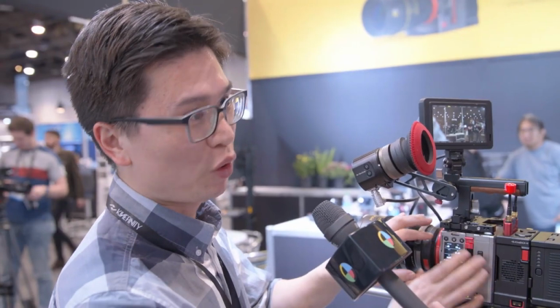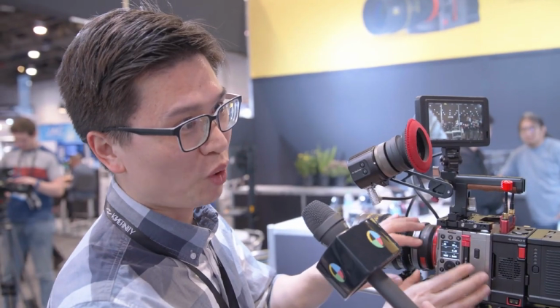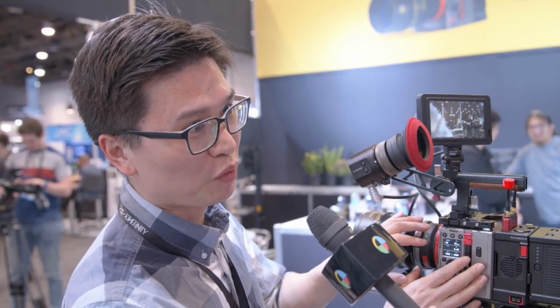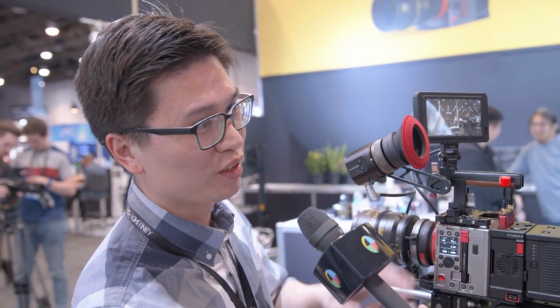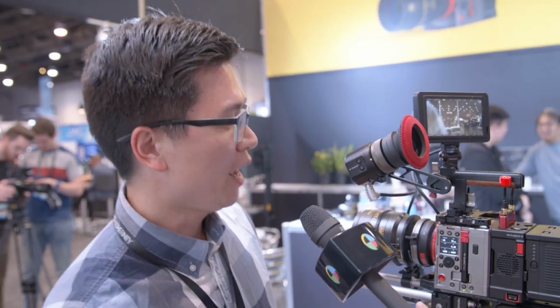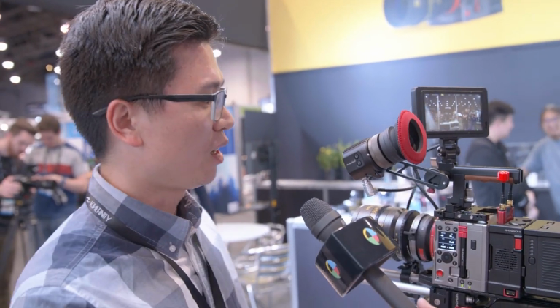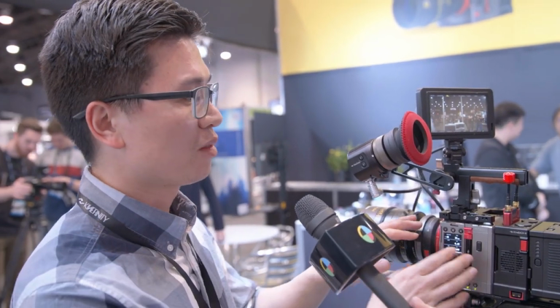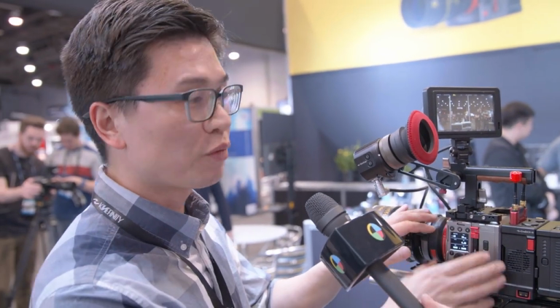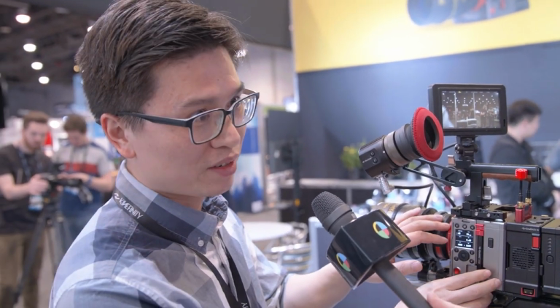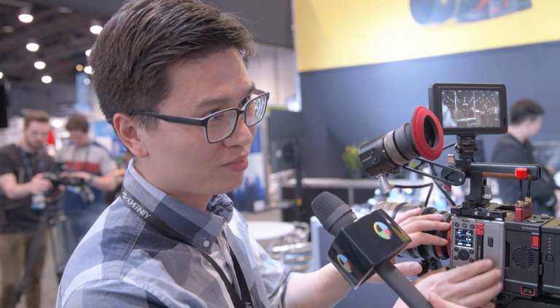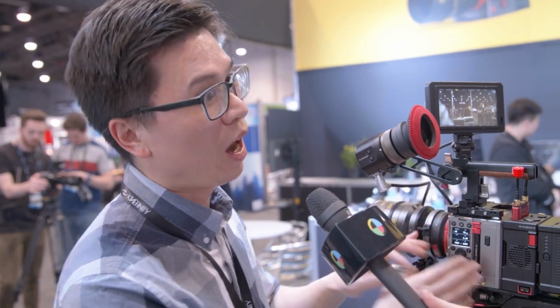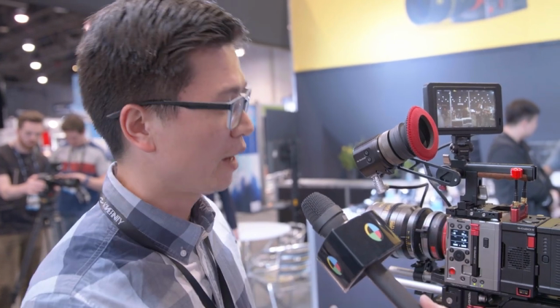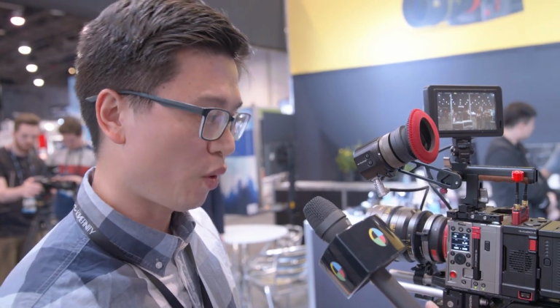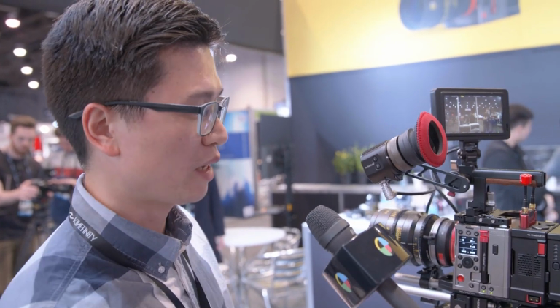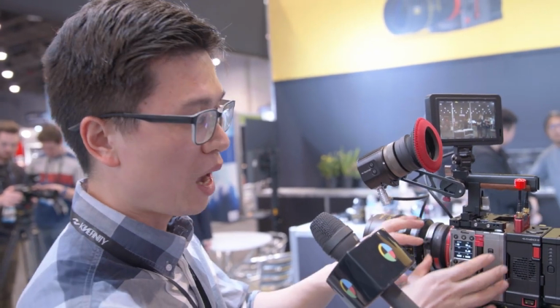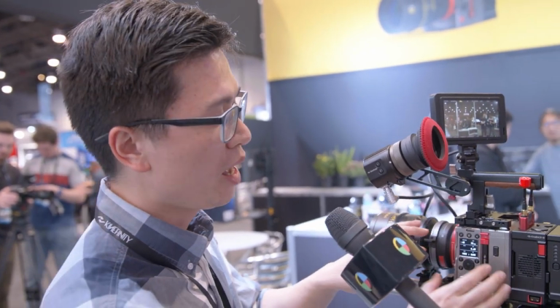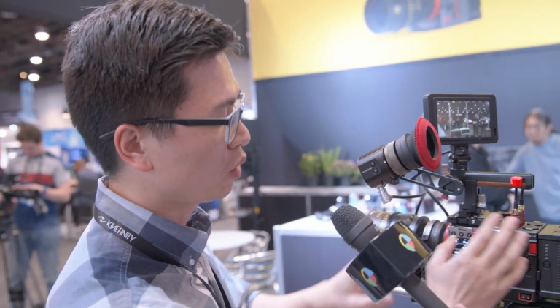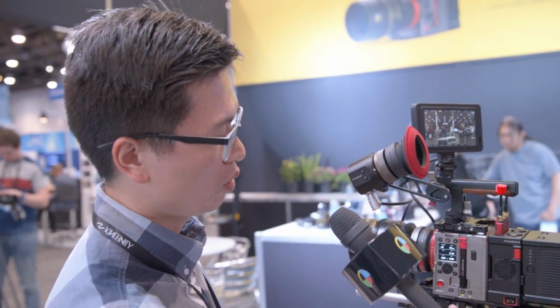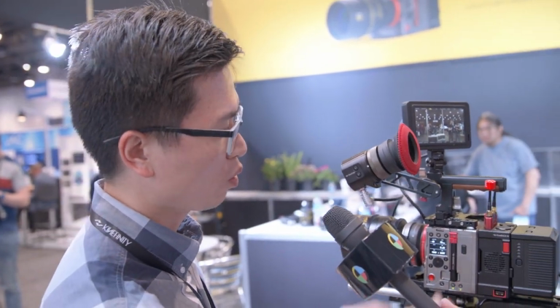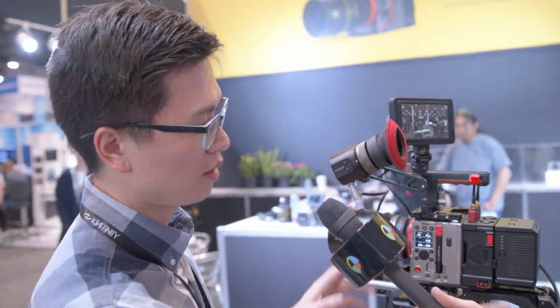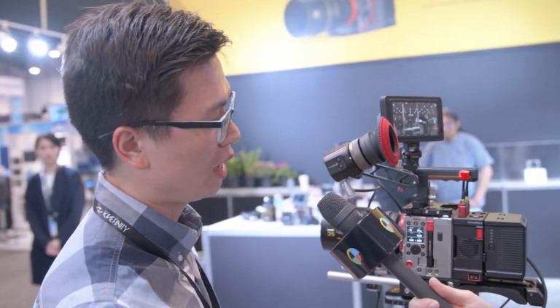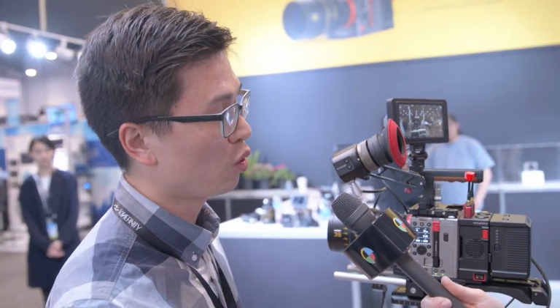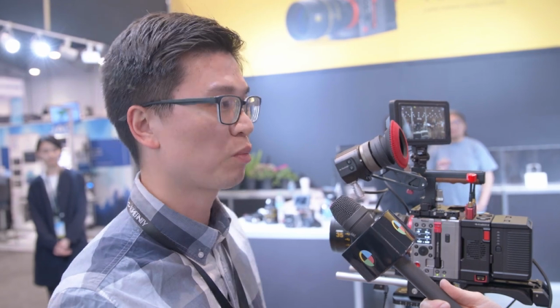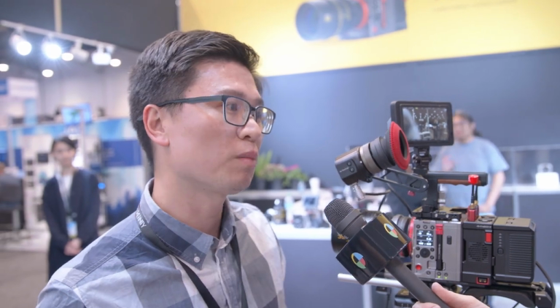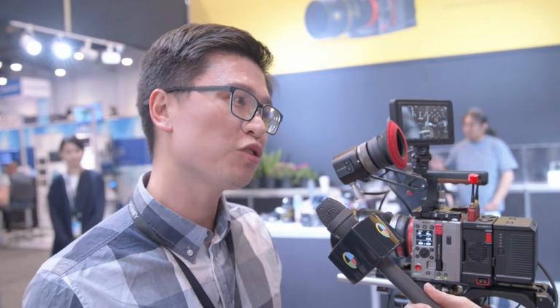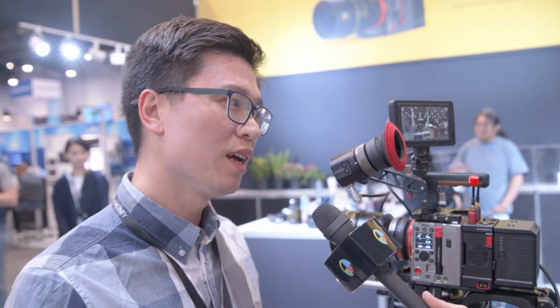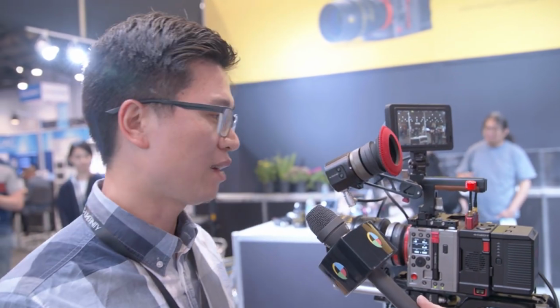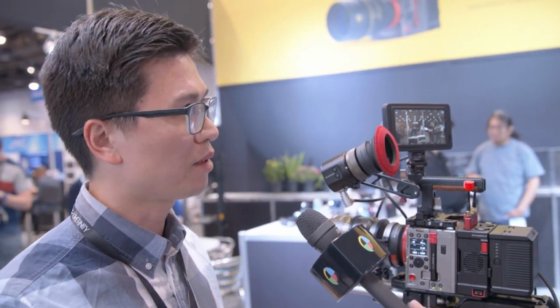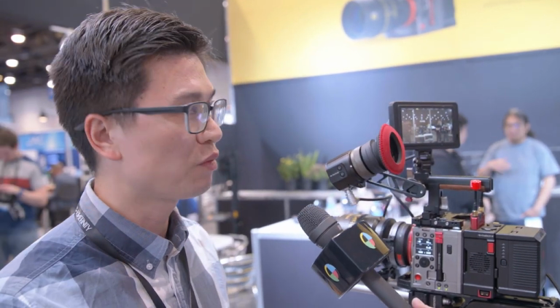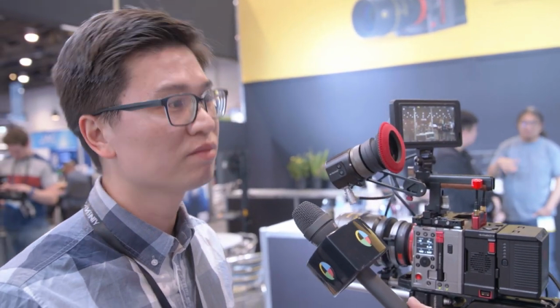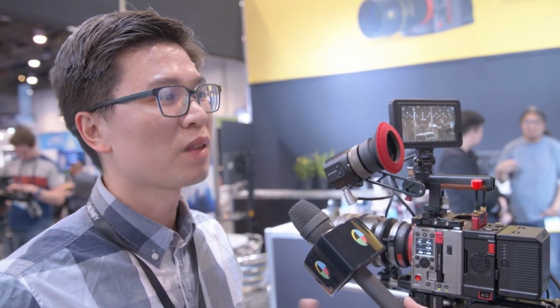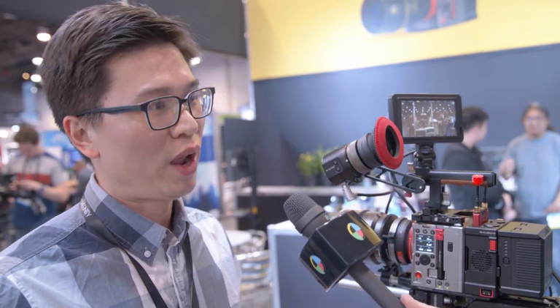The MAVO LF price is $12,000 for the camera body. For the whole package — what we call the professional package — it's less than $15,000.